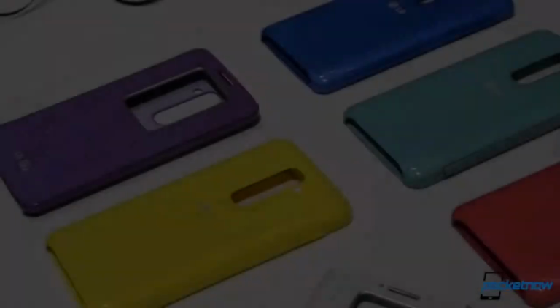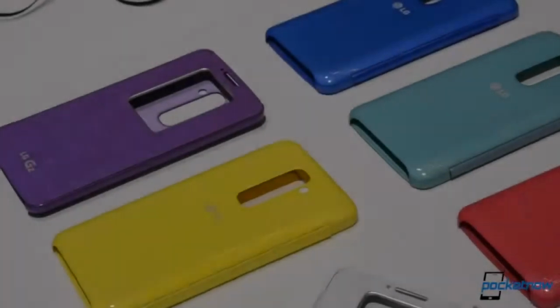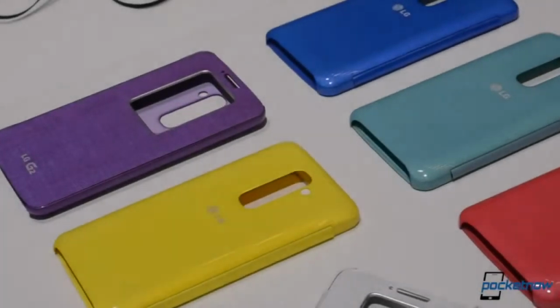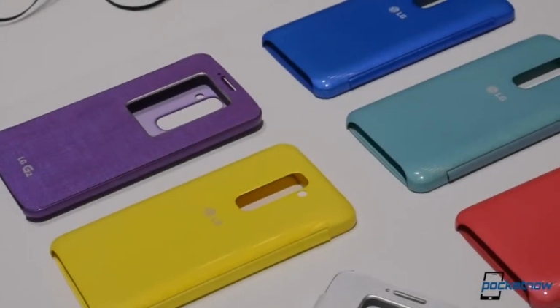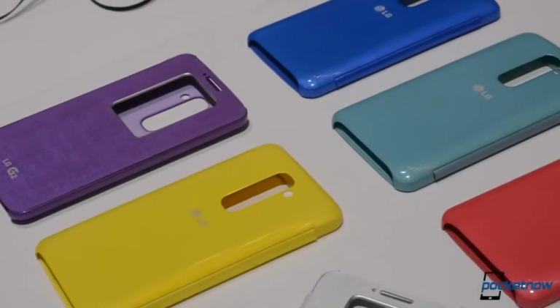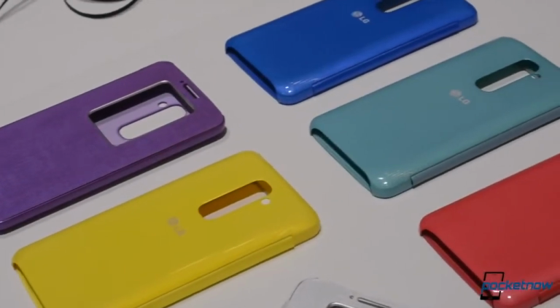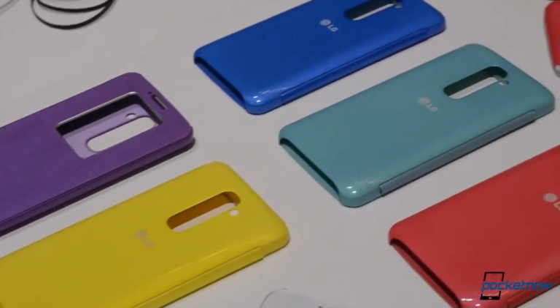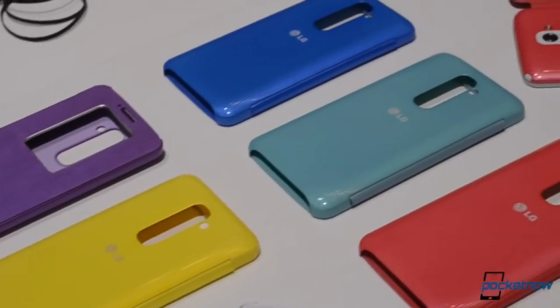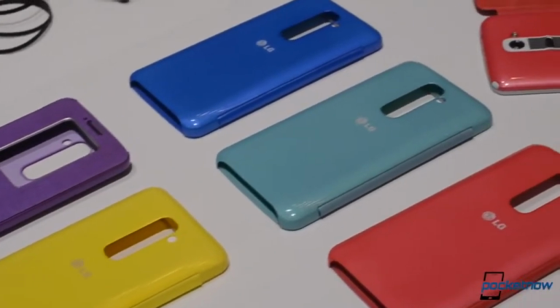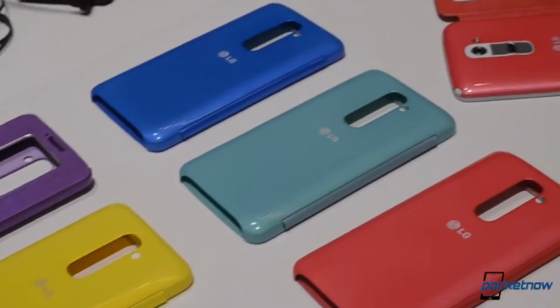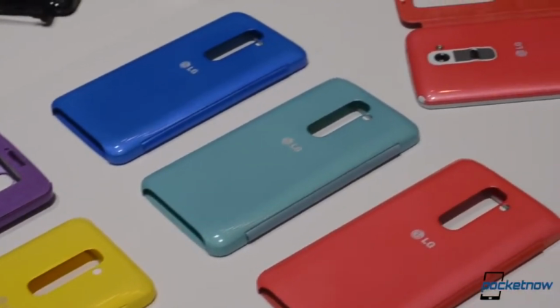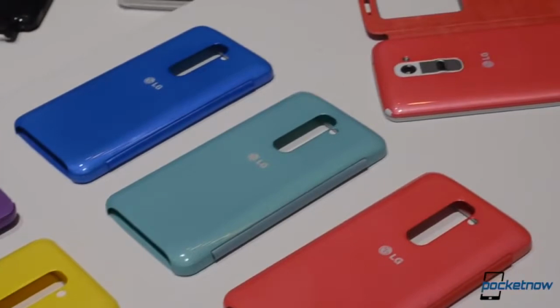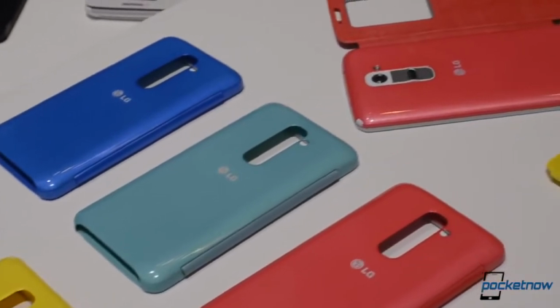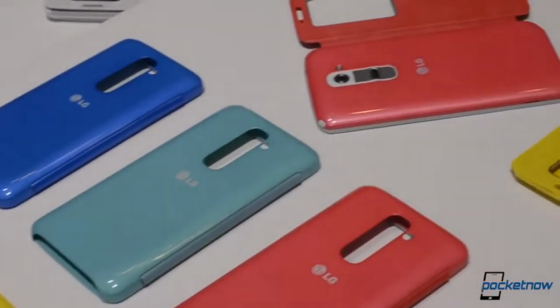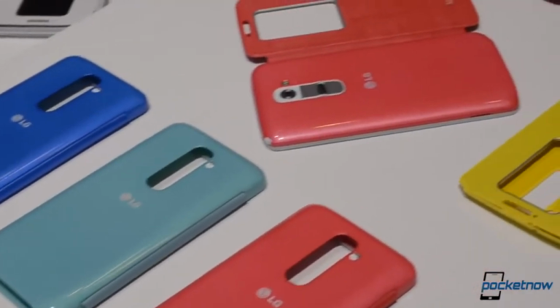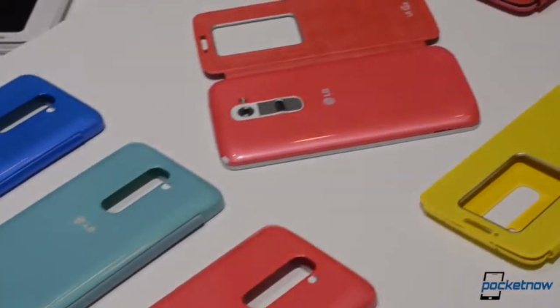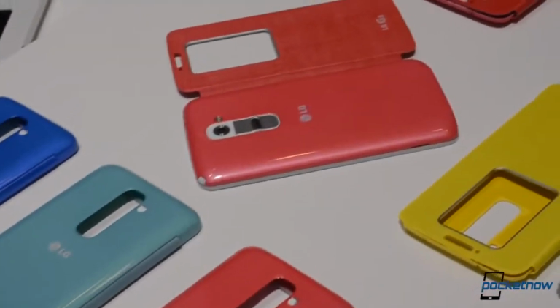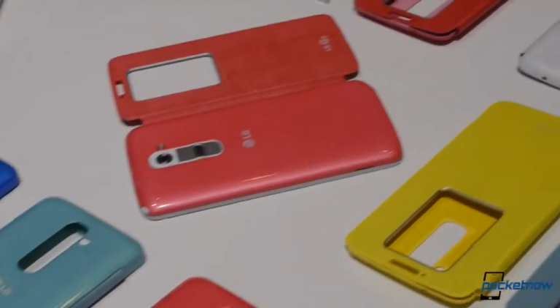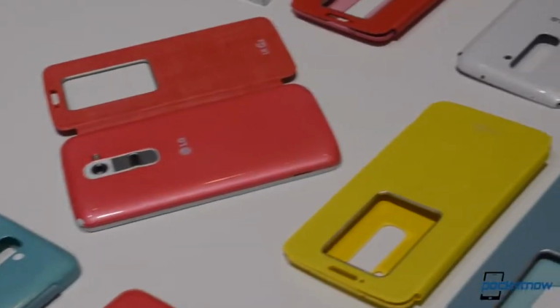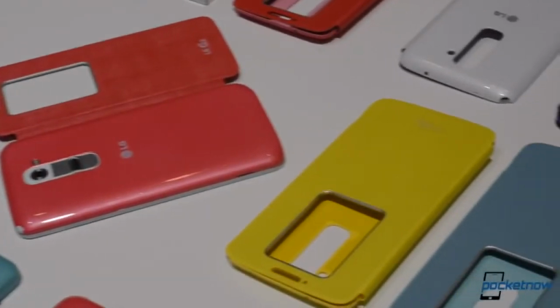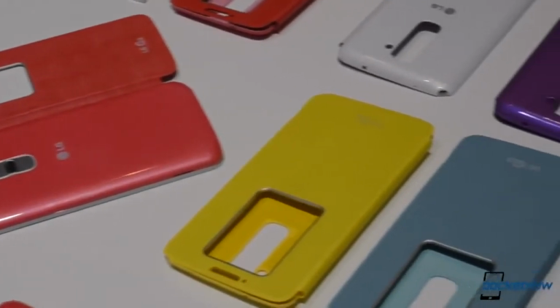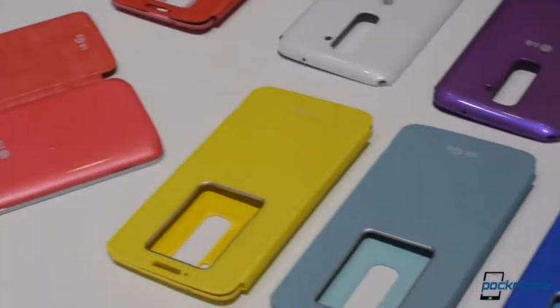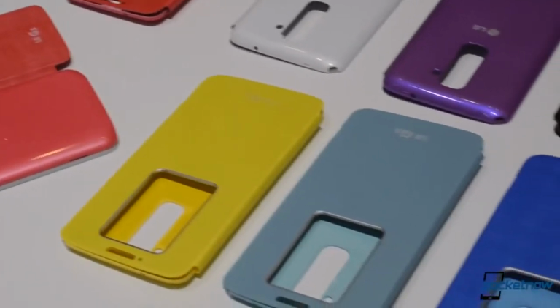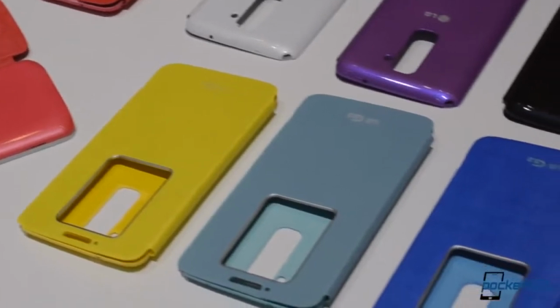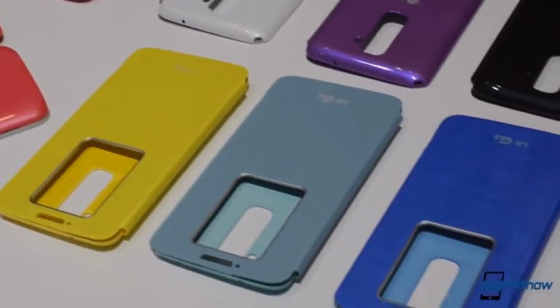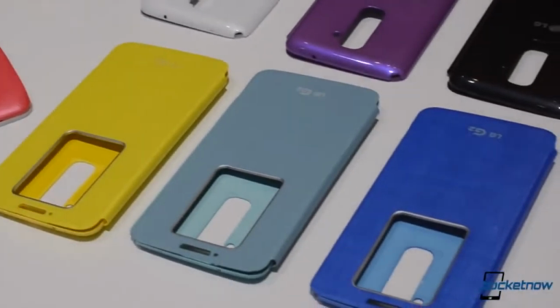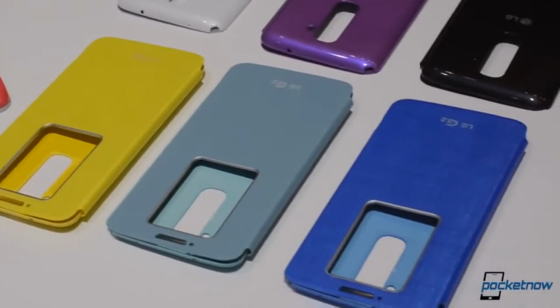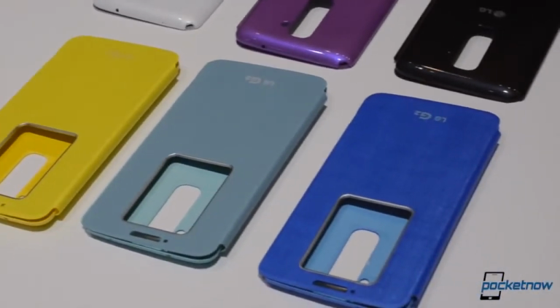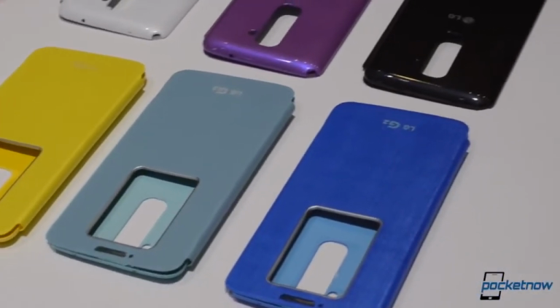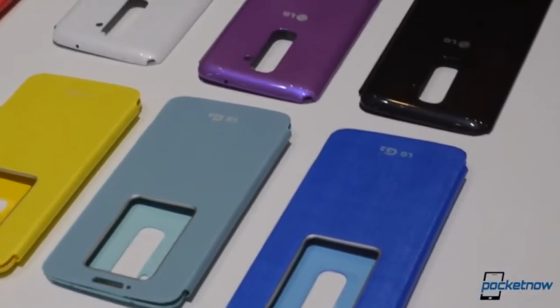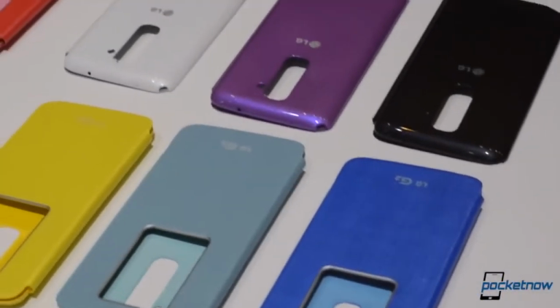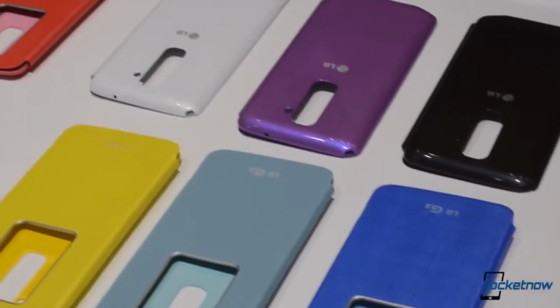A high-end flagship smartphone deserves a special carrying solution, but this time it's not called a flip cover — it's called a Quick Window Case. This is Michael Fisher along with Adam Lane from Pocketnow. Let's take a gander at this LG-made accessory for the LG G2.